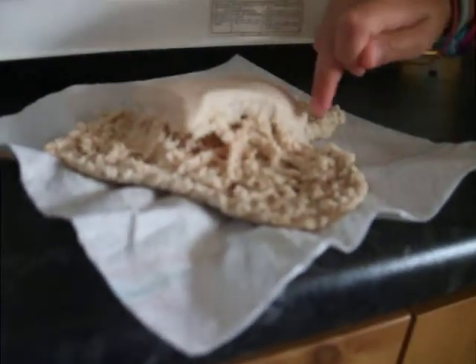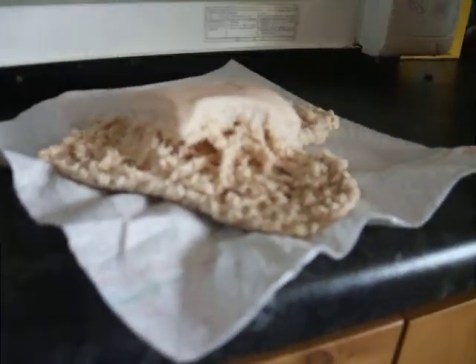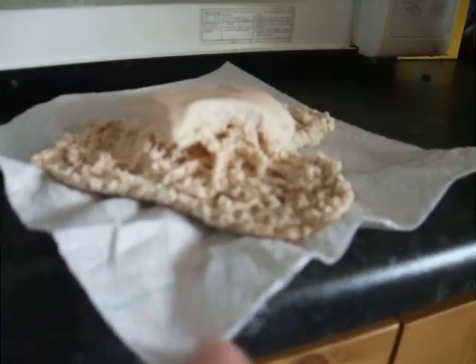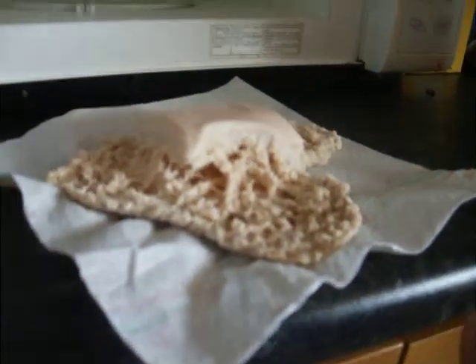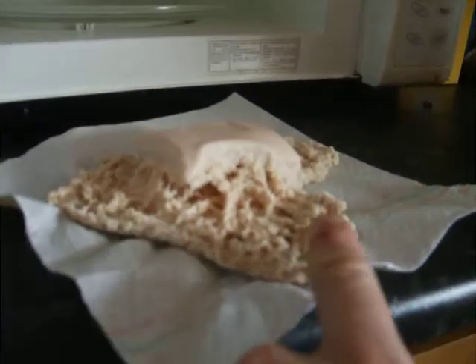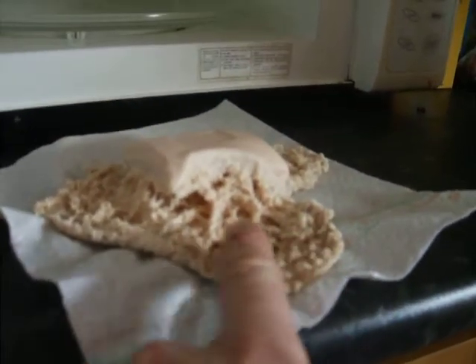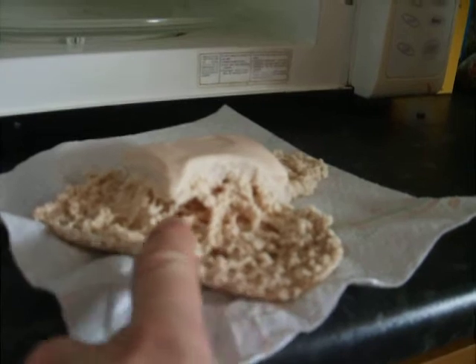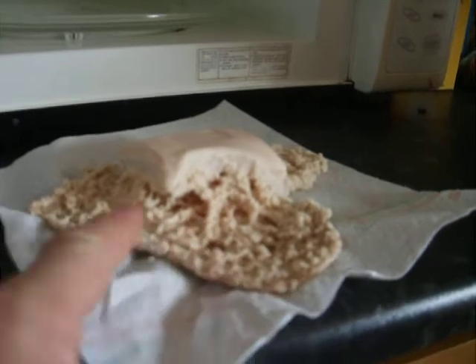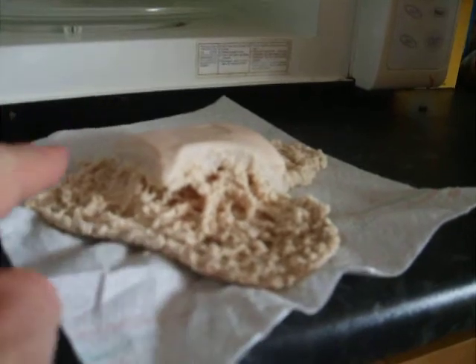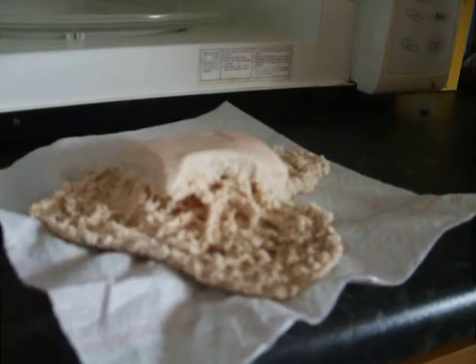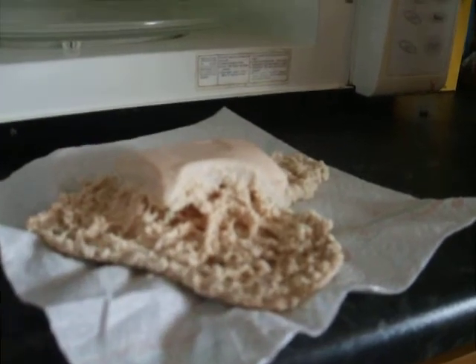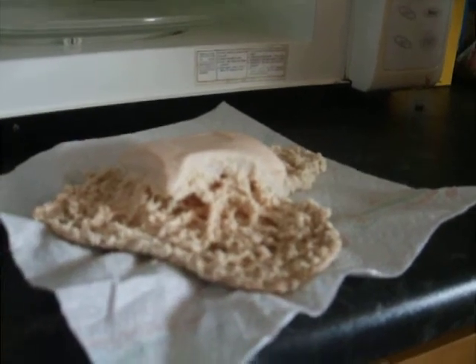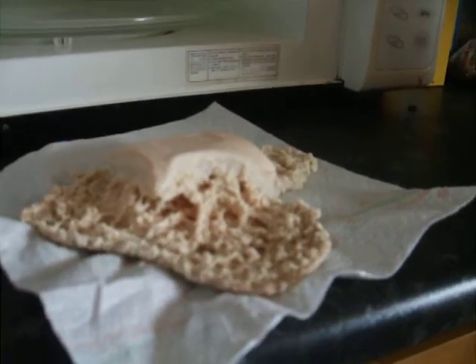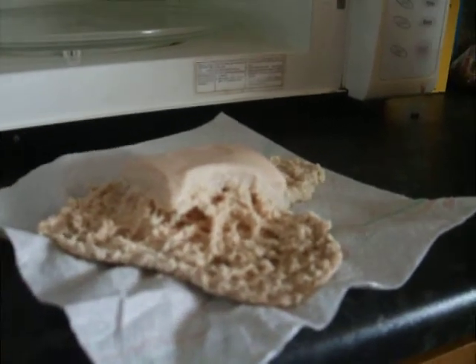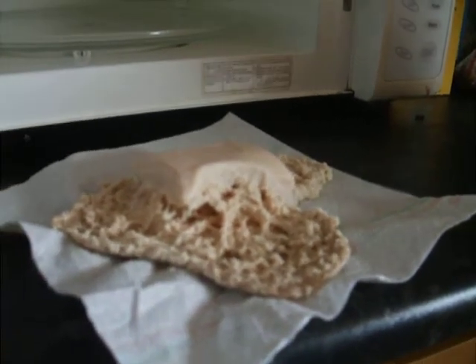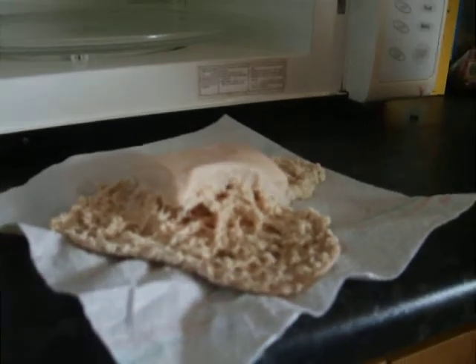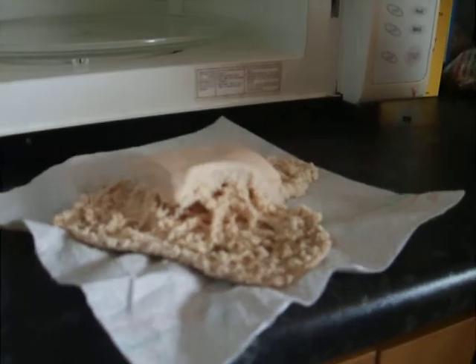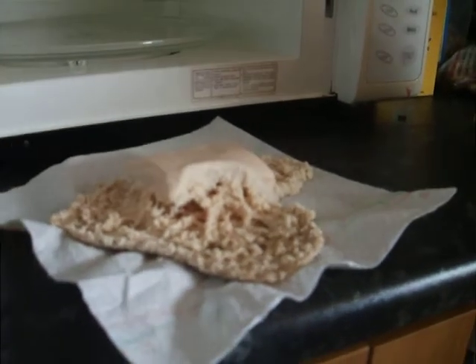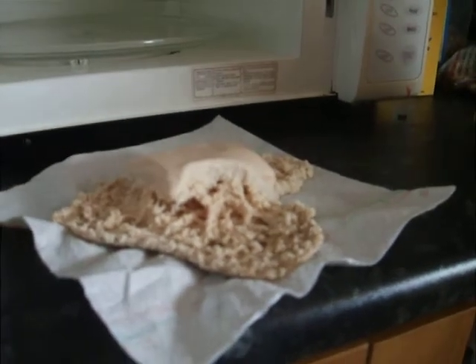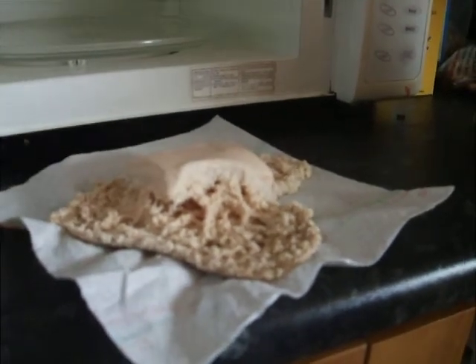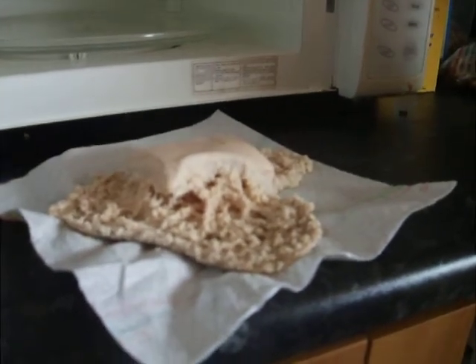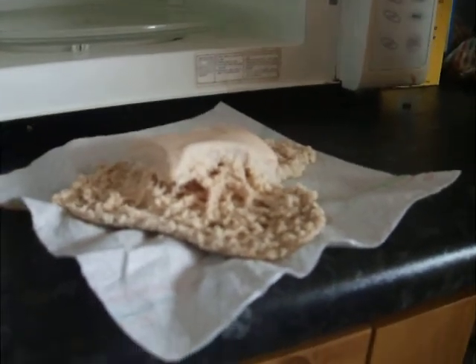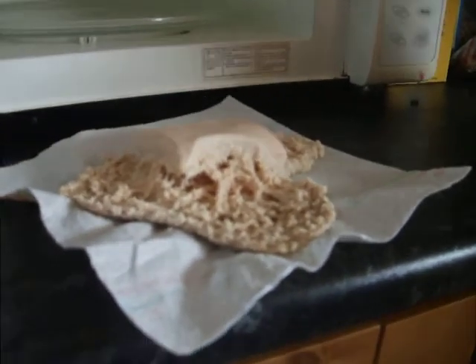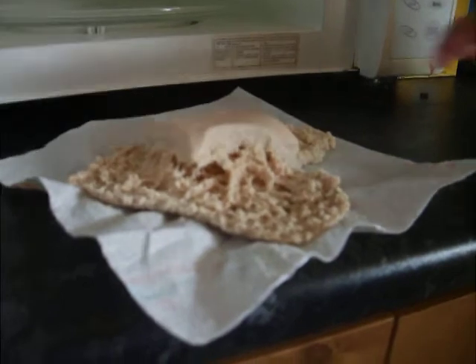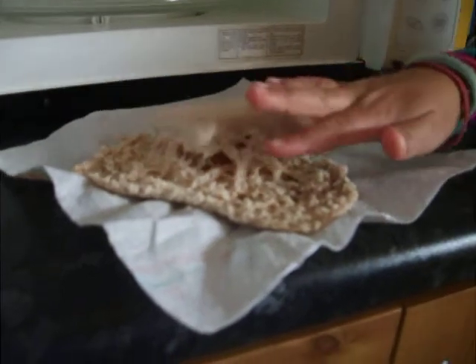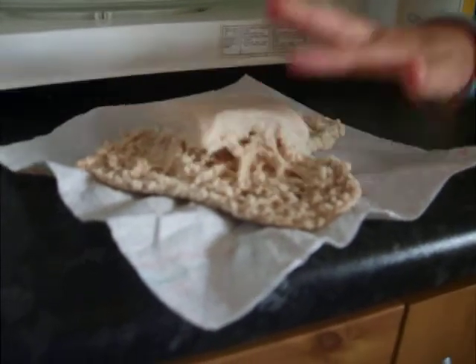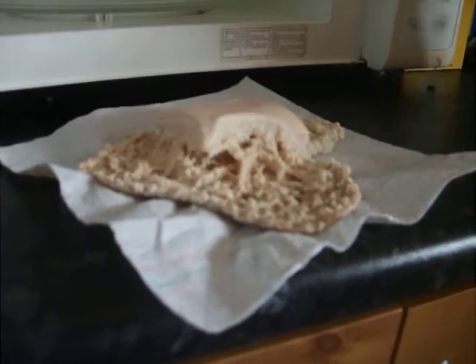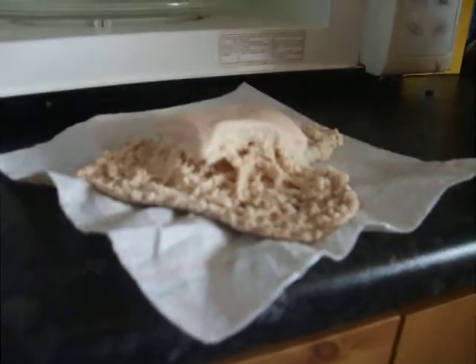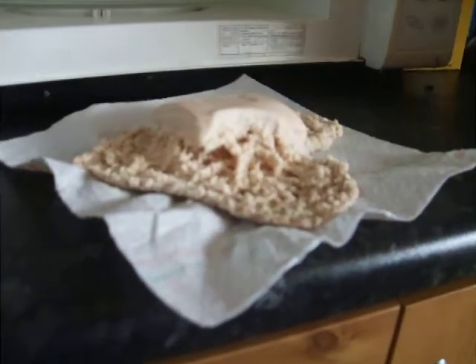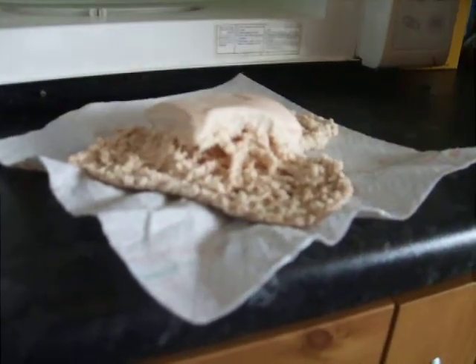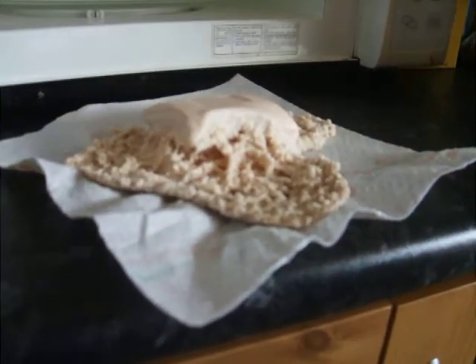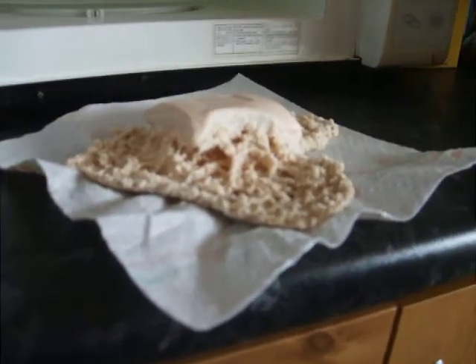All of these bits here were quite tall and frothy, weren't they? And as it cooled down, it all collapsed.